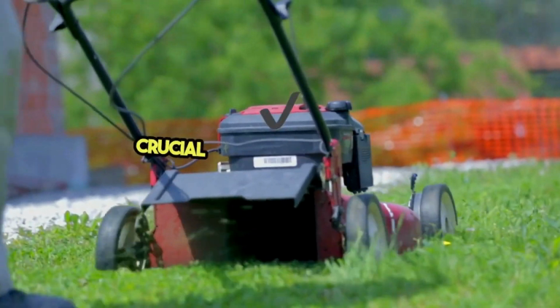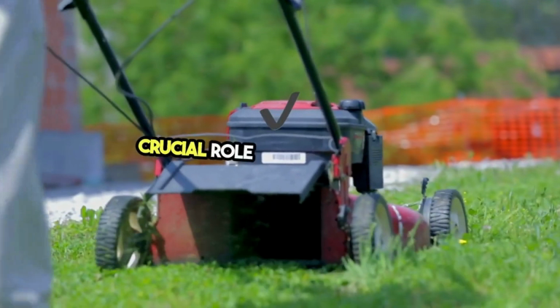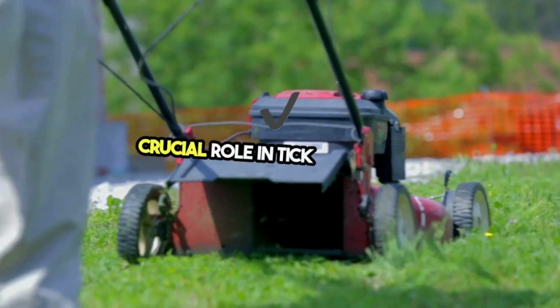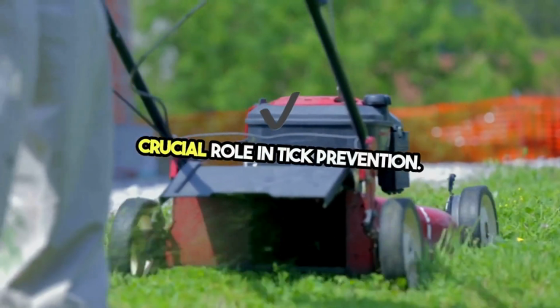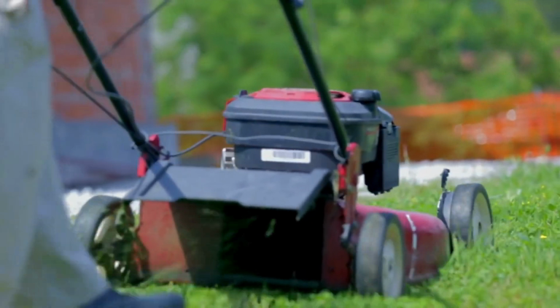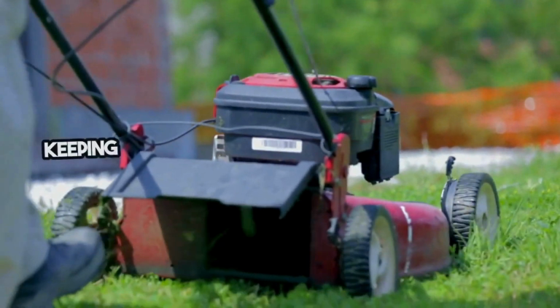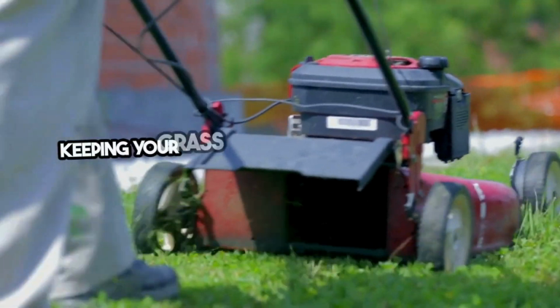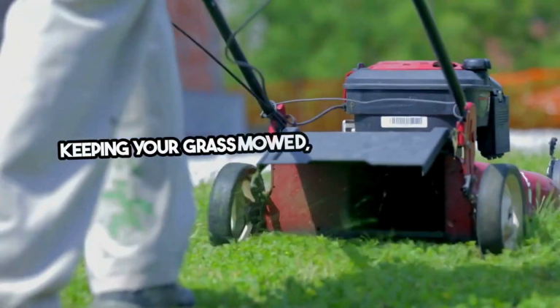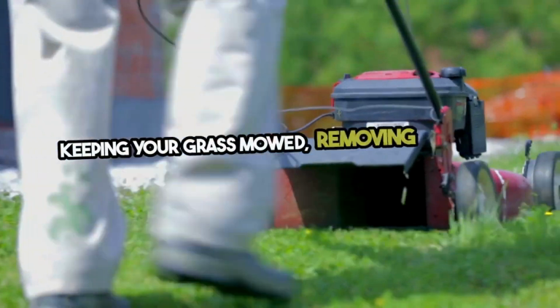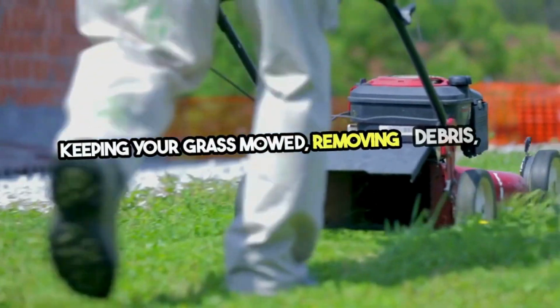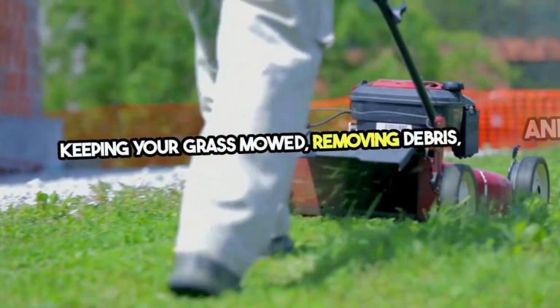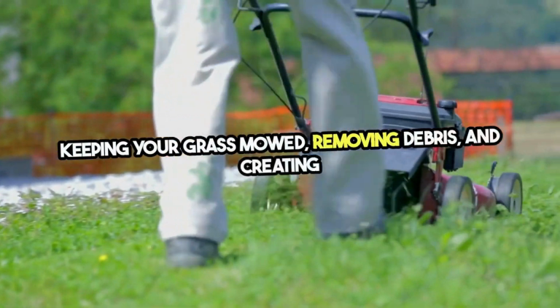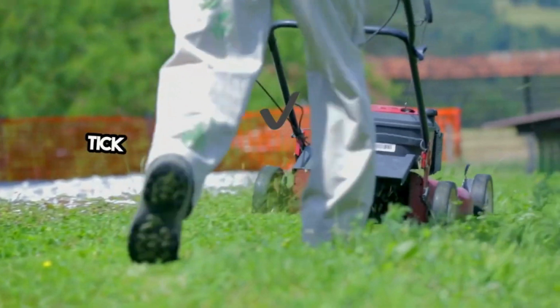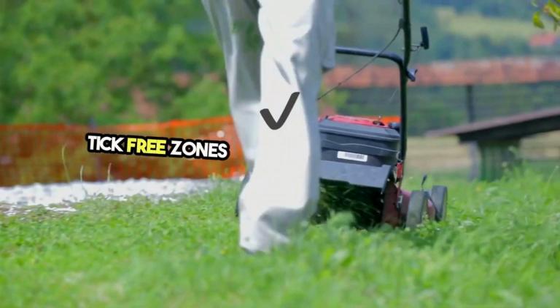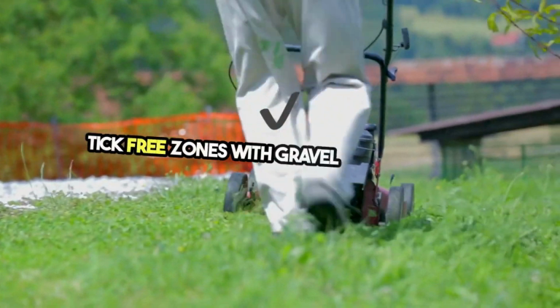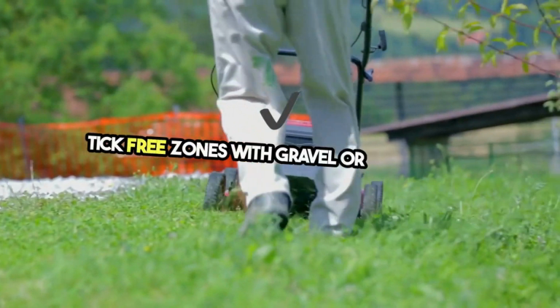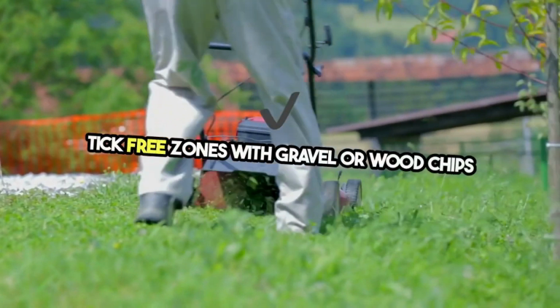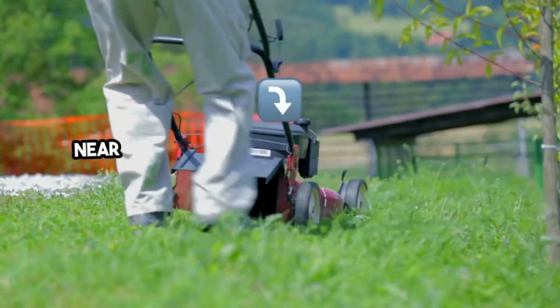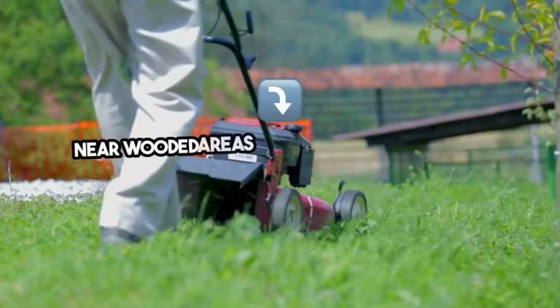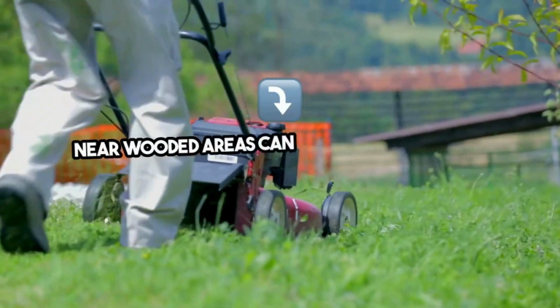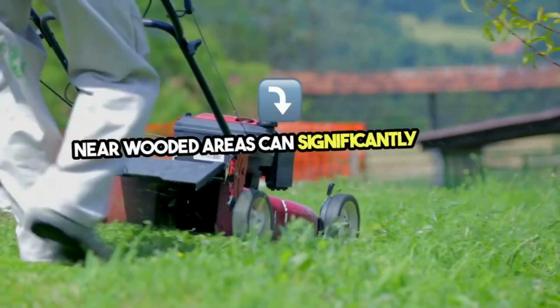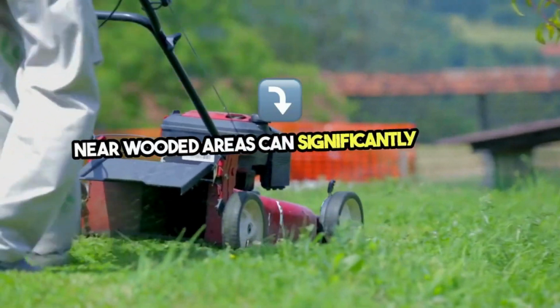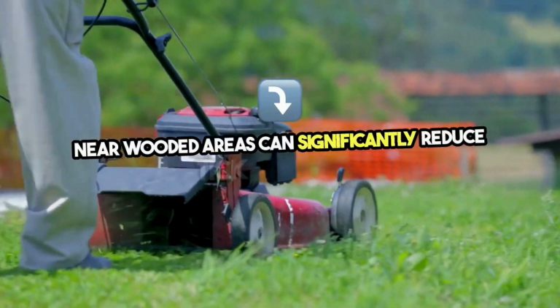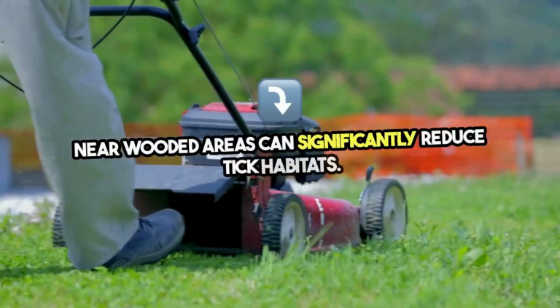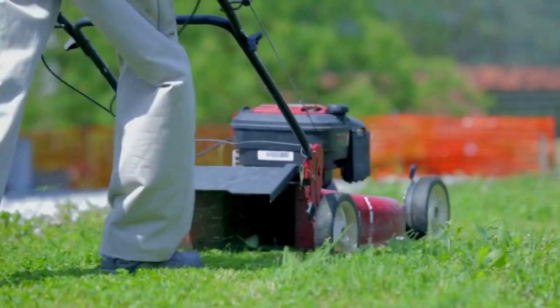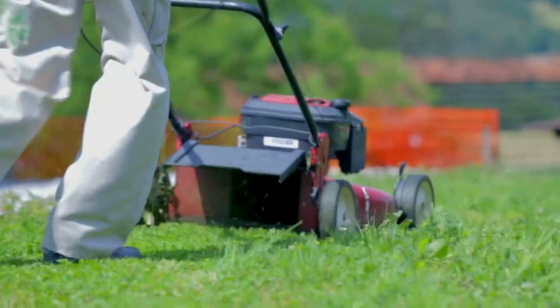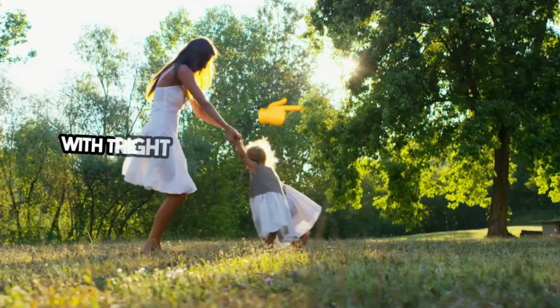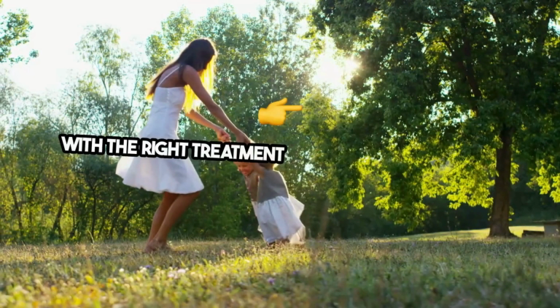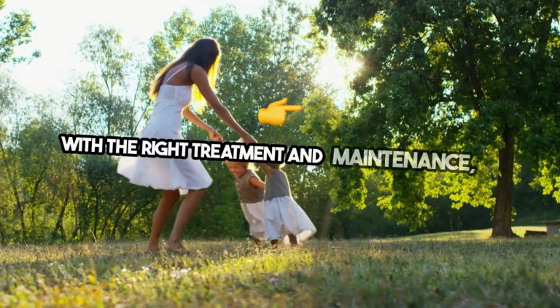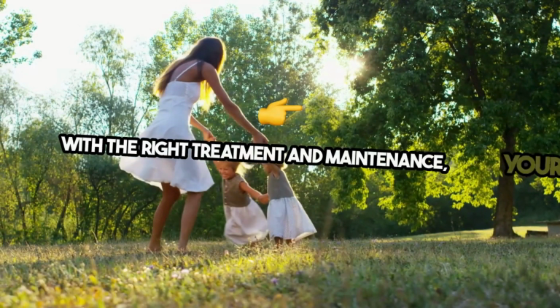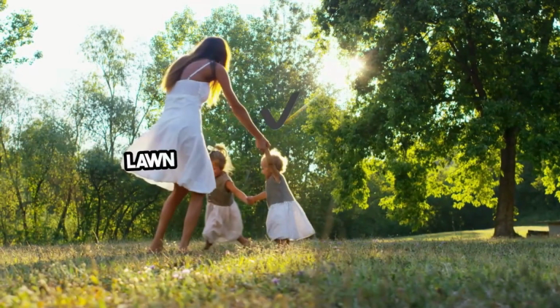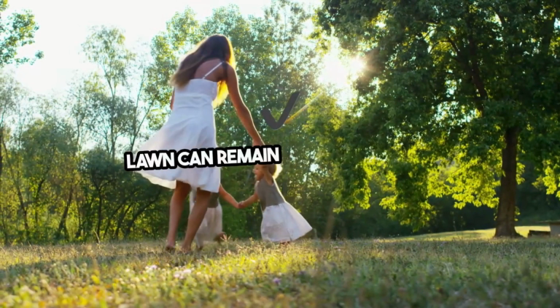Regular lawn maintenance plays a crucial role in tick prevention. Keeping your grass mowed, removing debris, and creating tick-free zones with gravel or wood chips near wooded areas can significantly reduce tick habitats. With the right treatment and maintenance, your lawn can remain a tick-free zone.